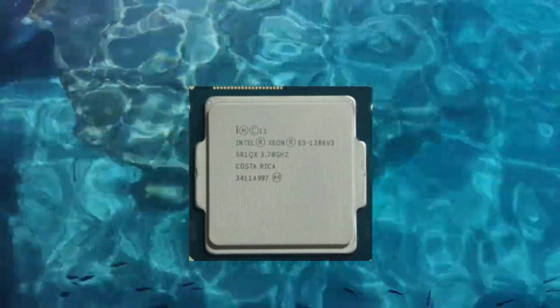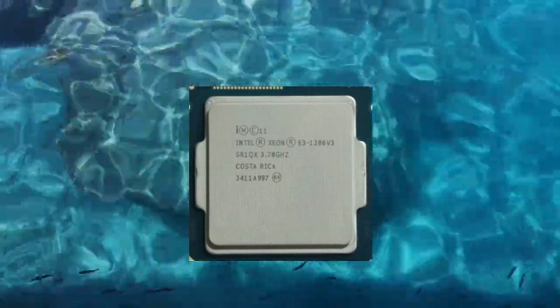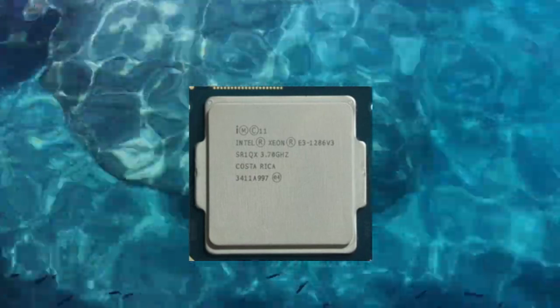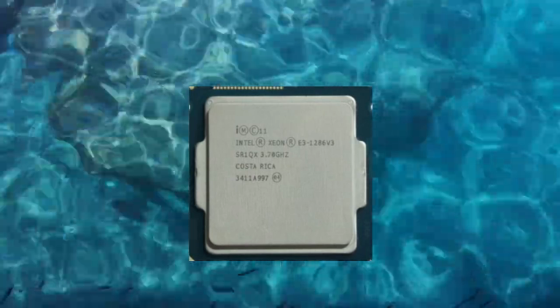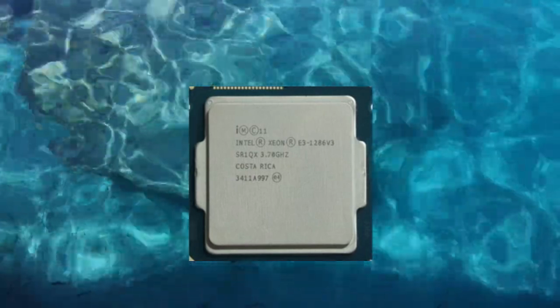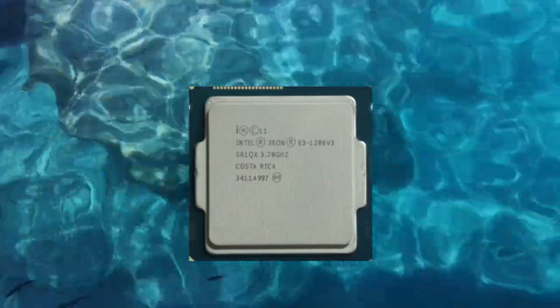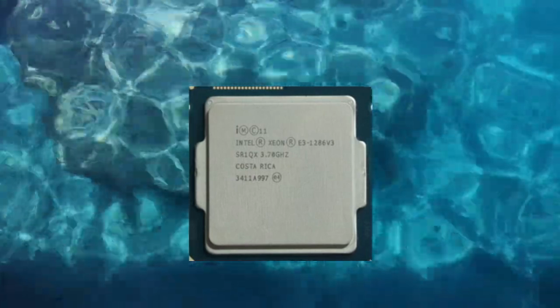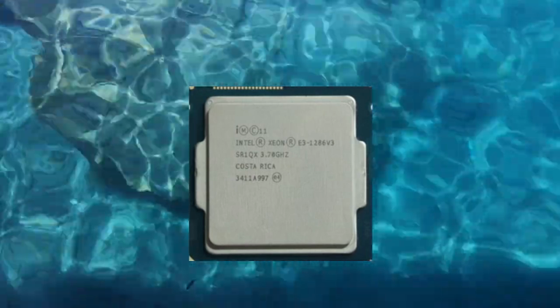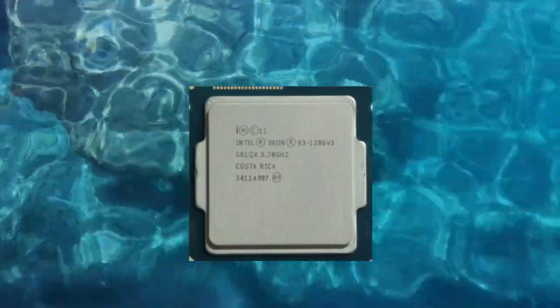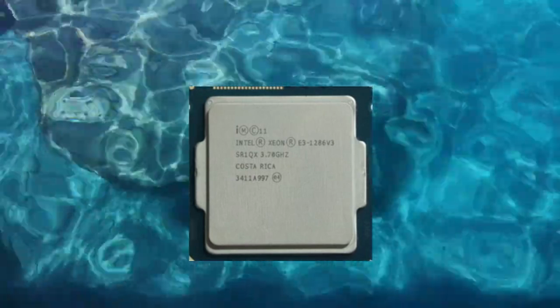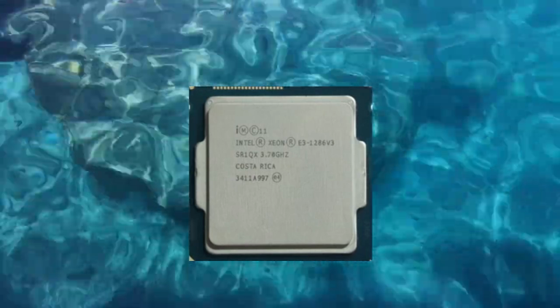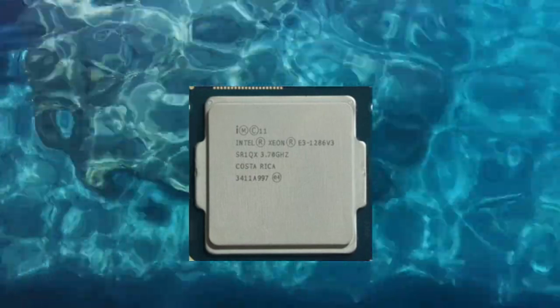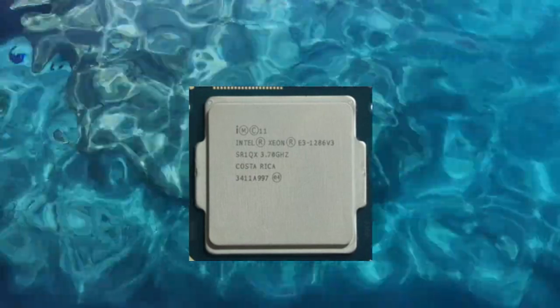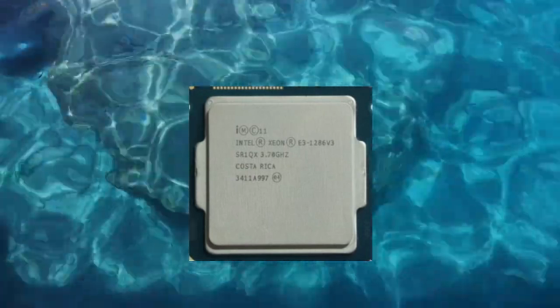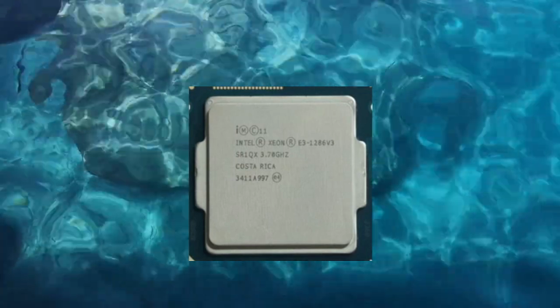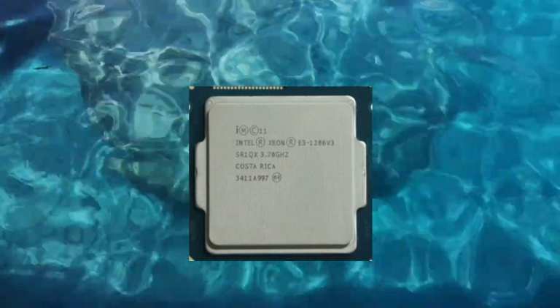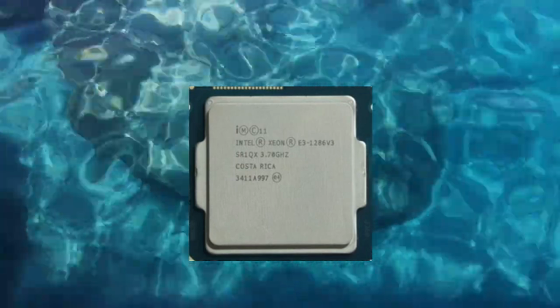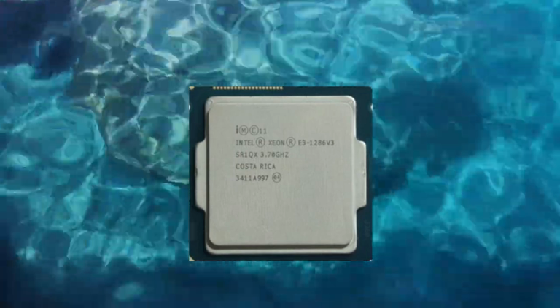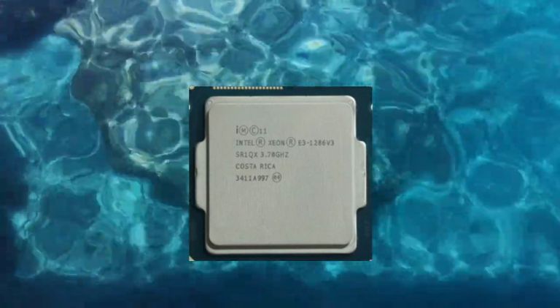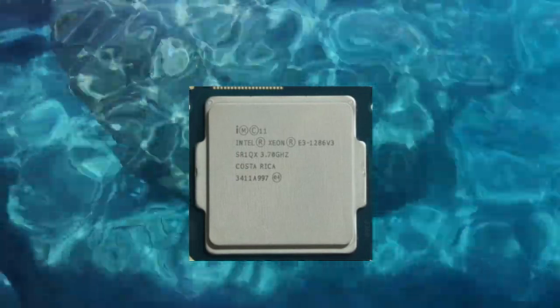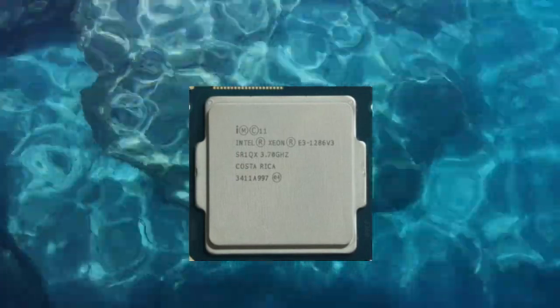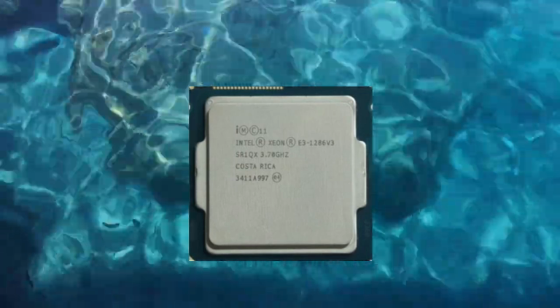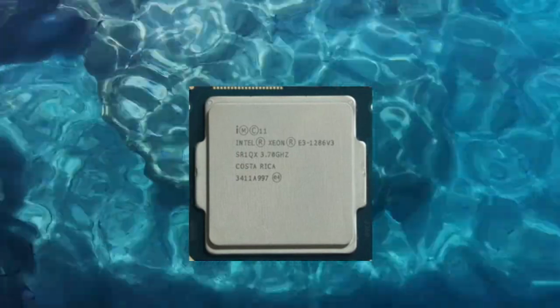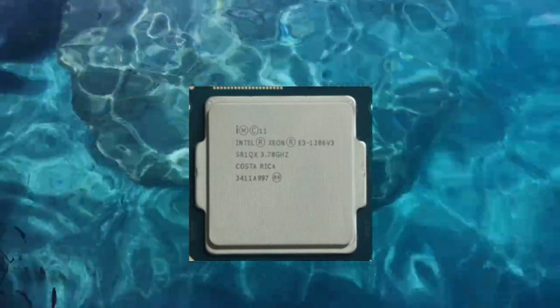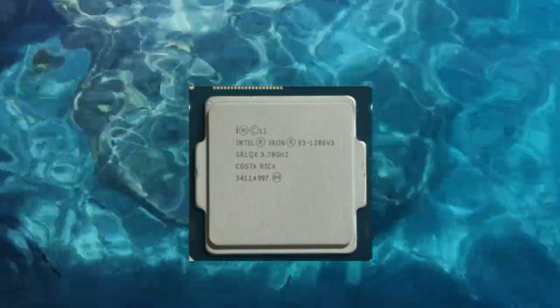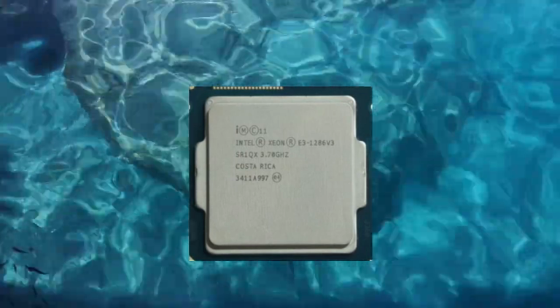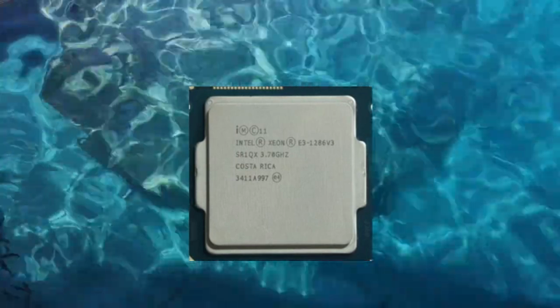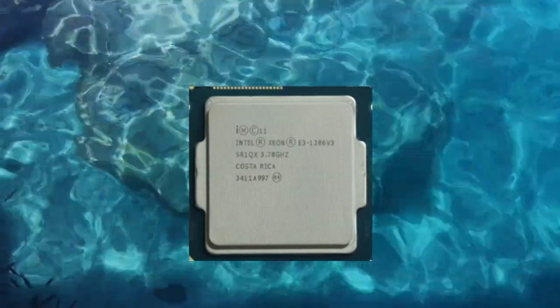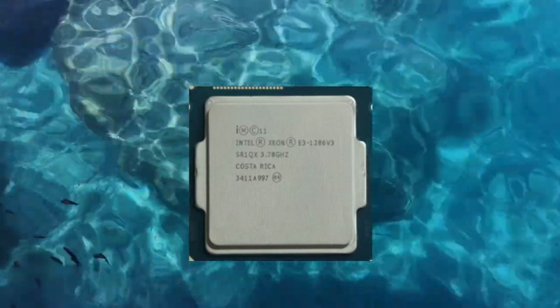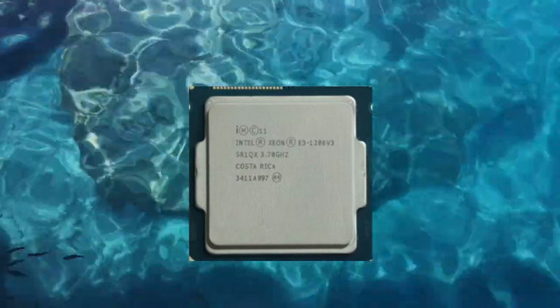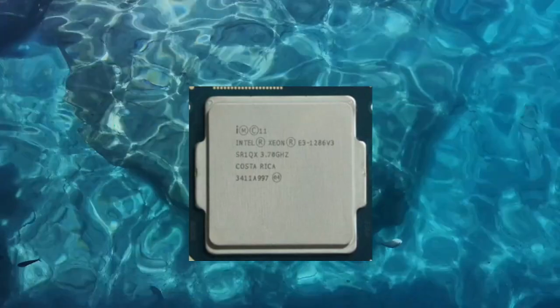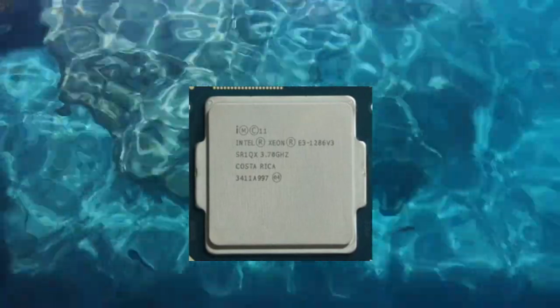It has 8MB of L3 cache, and supports up to 32GB of DDR3 or DDR3L memory, depending on the specific motherboard used.